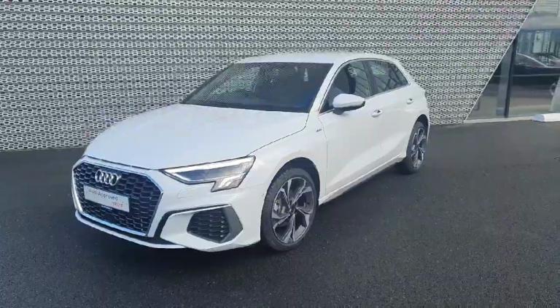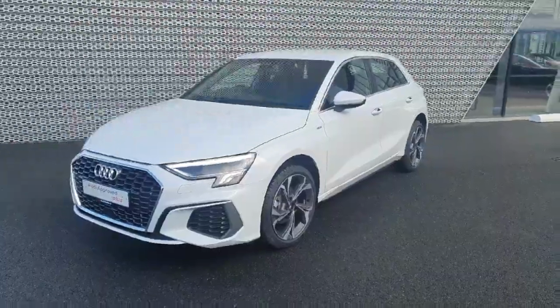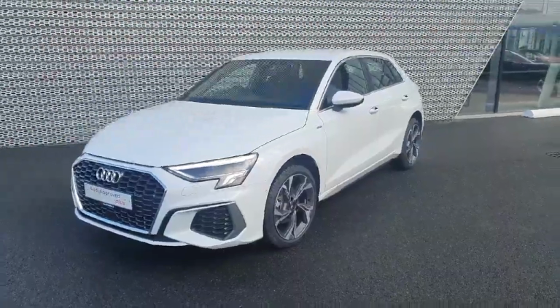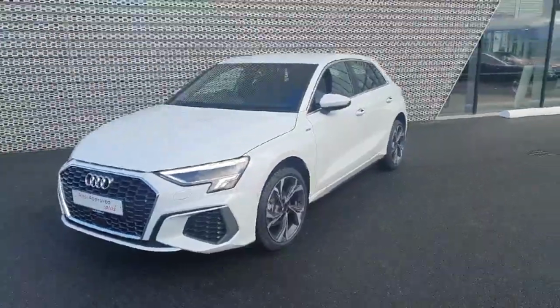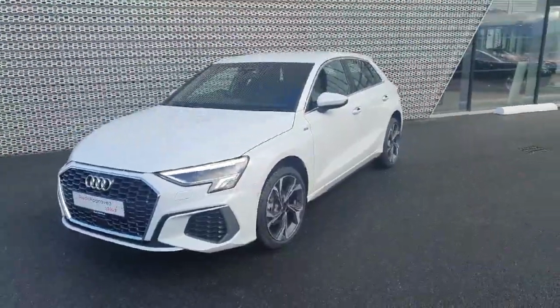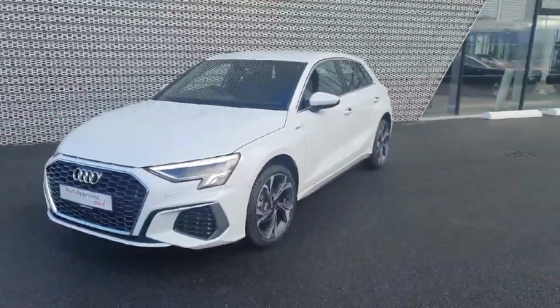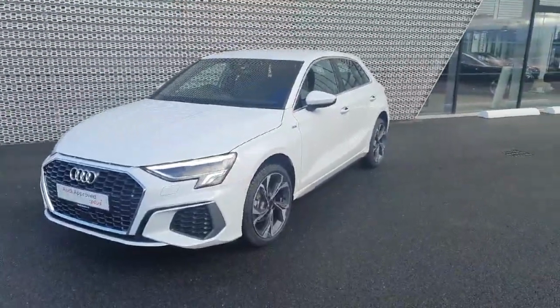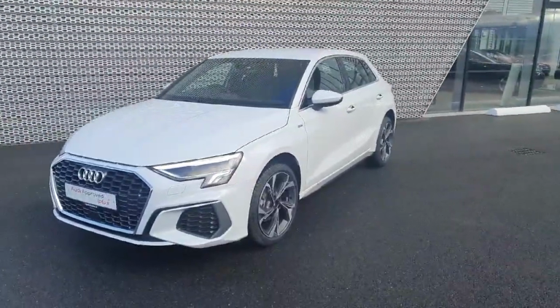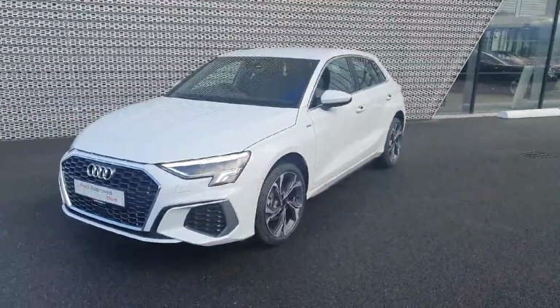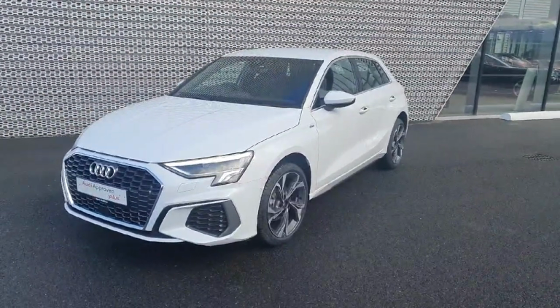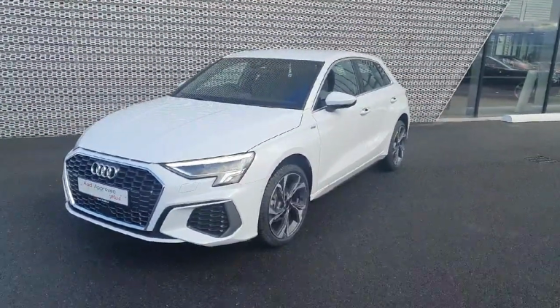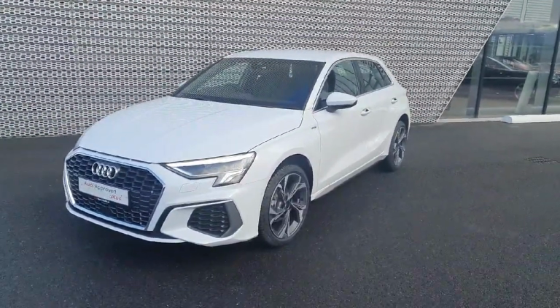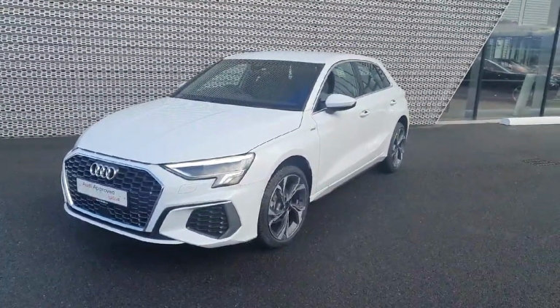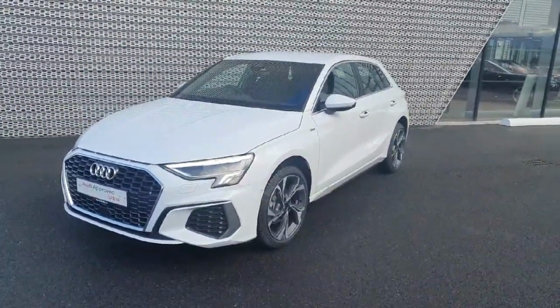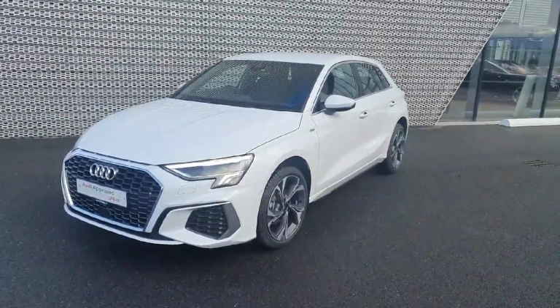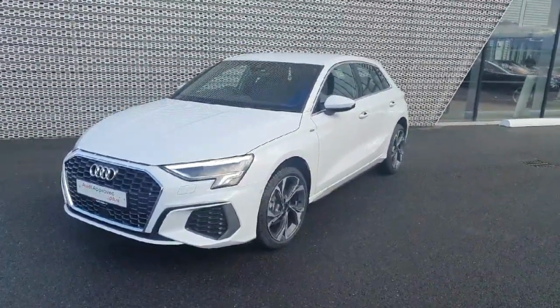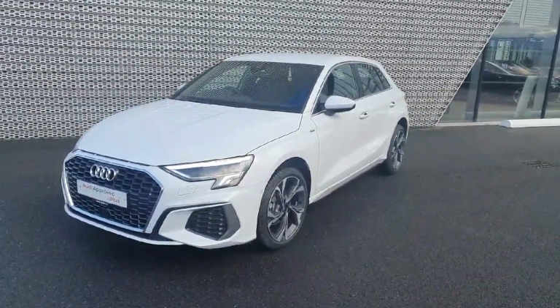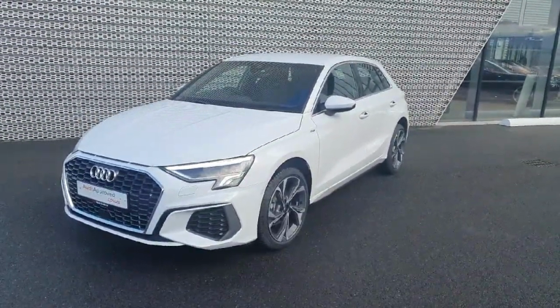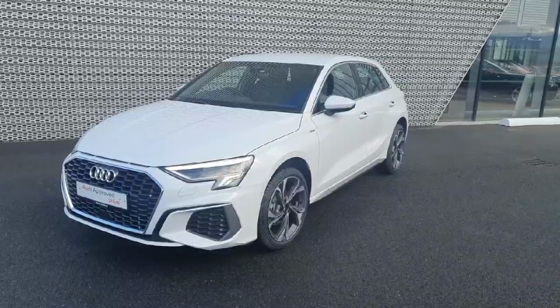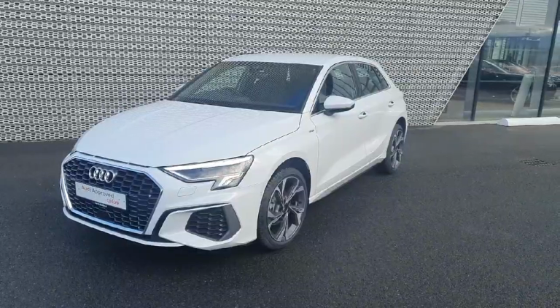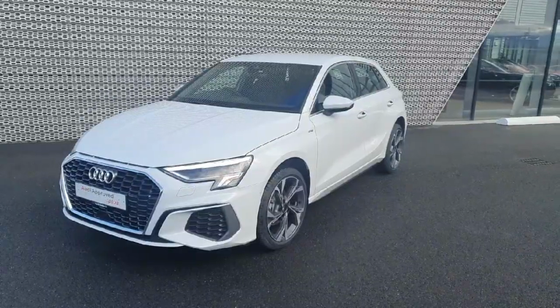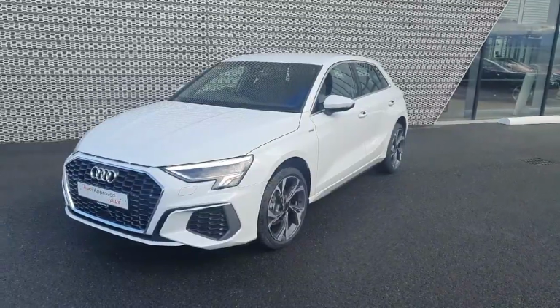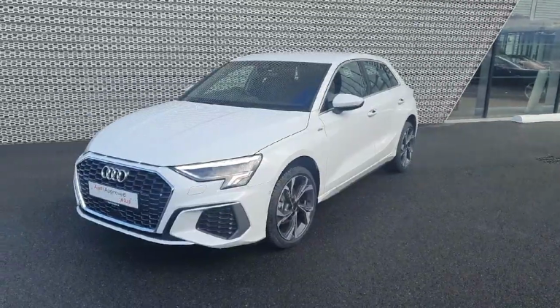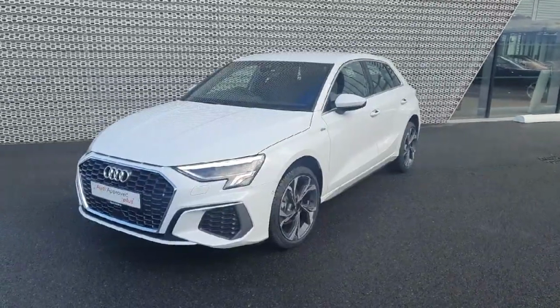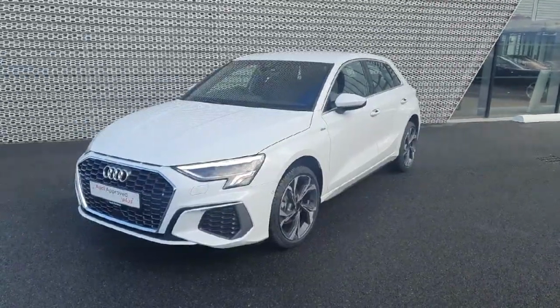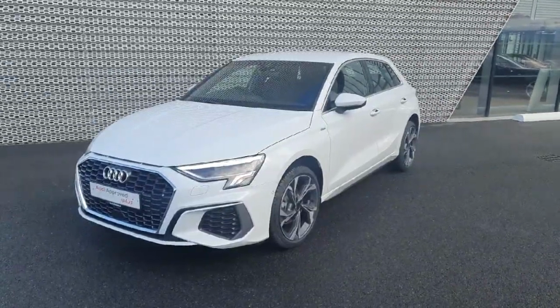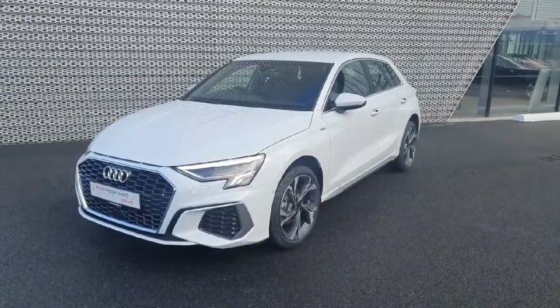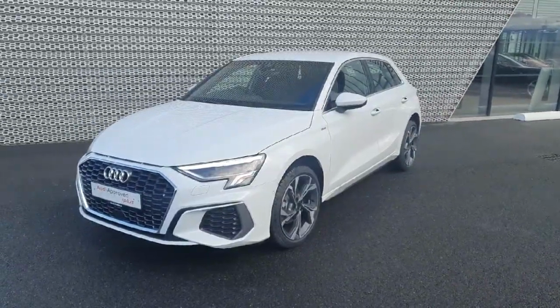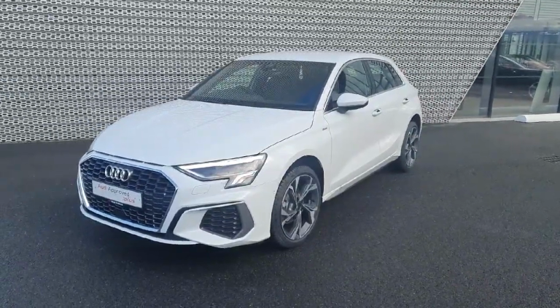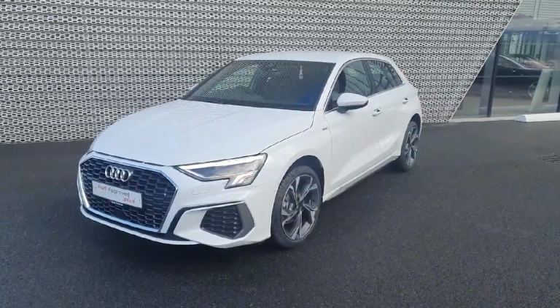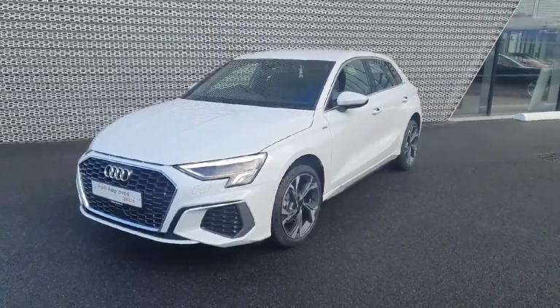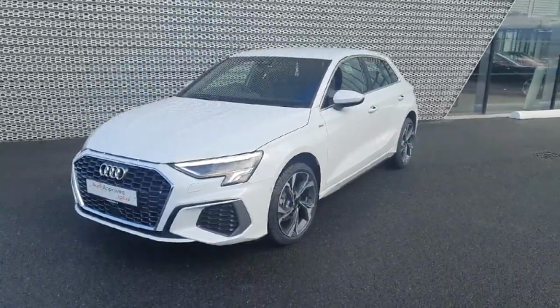Hello everyone and welcome to Audi Approved Online. My name is Dave and we are here in Audi North Dublin where today we're taking a closer look at this beautiful 2024 Audi A3 S-Line.